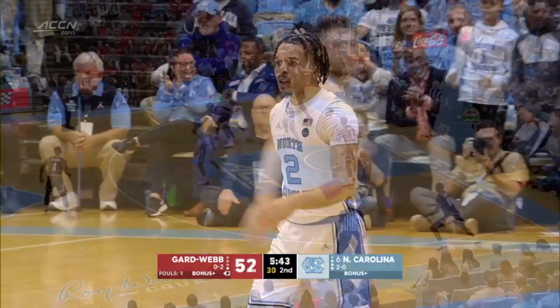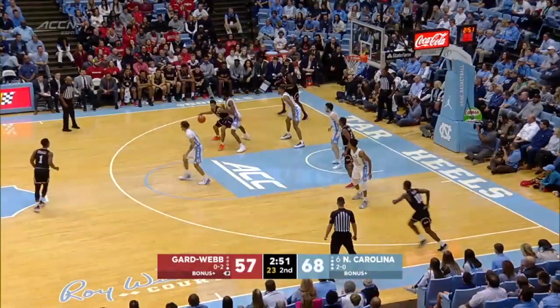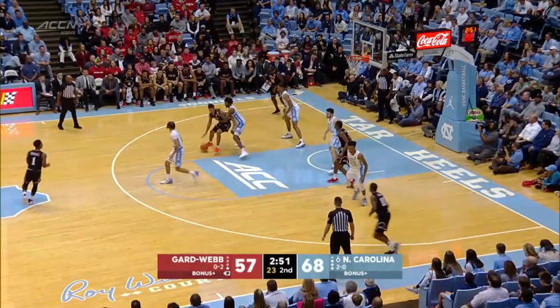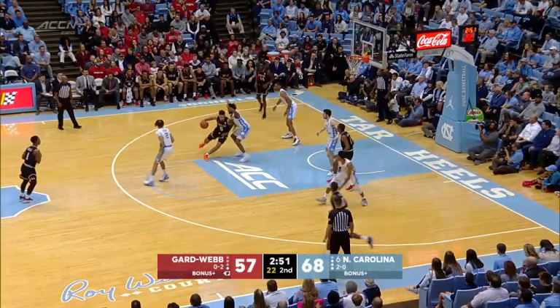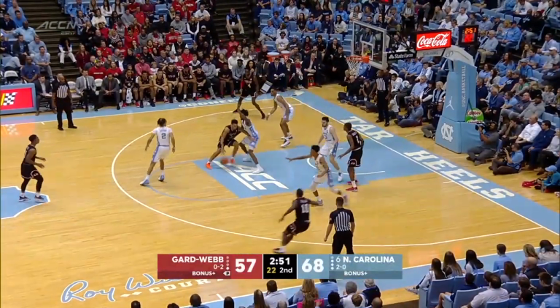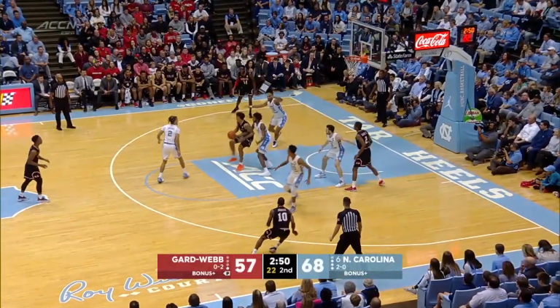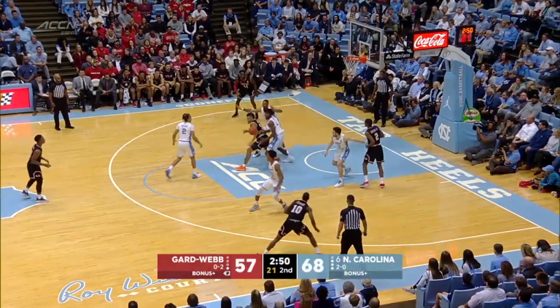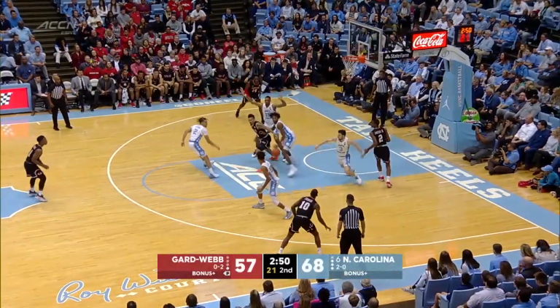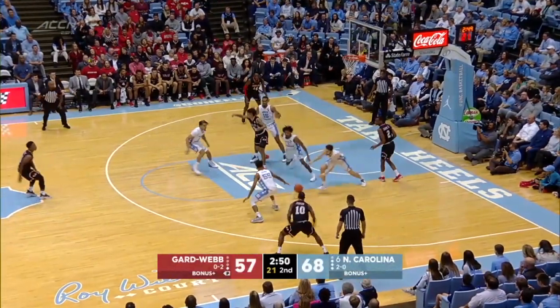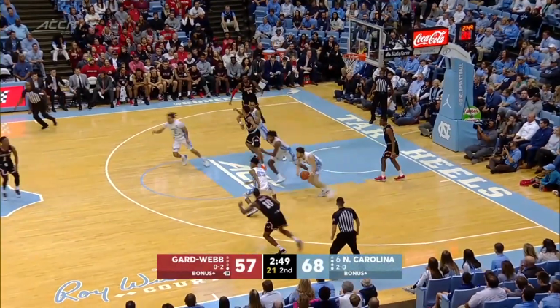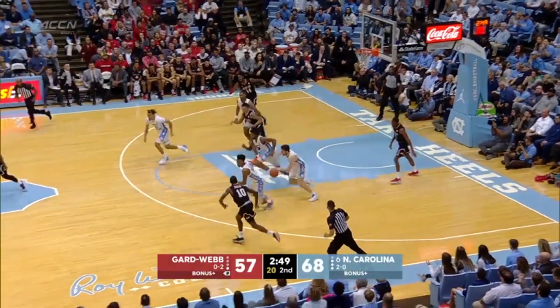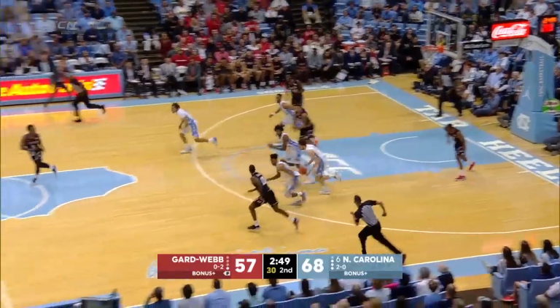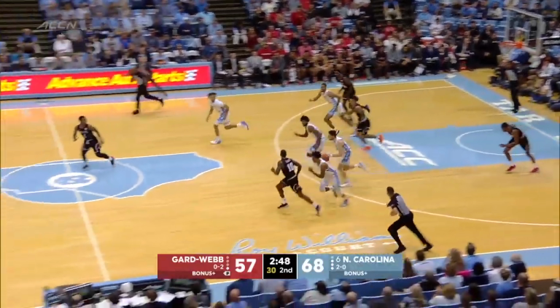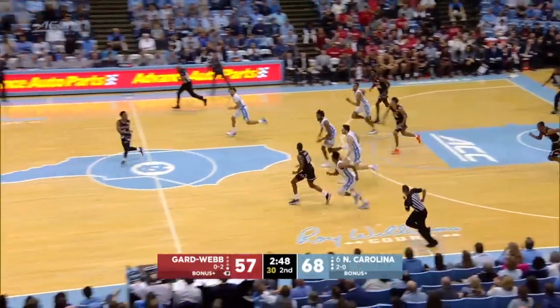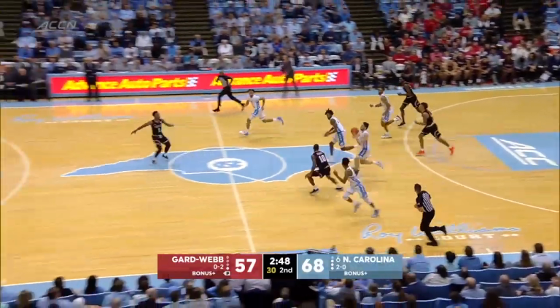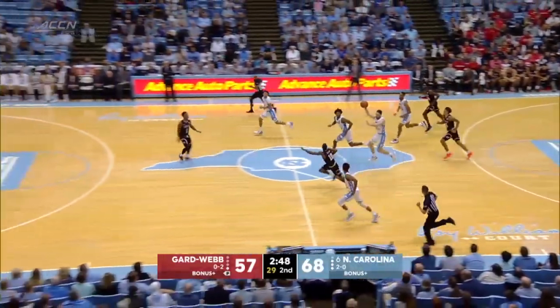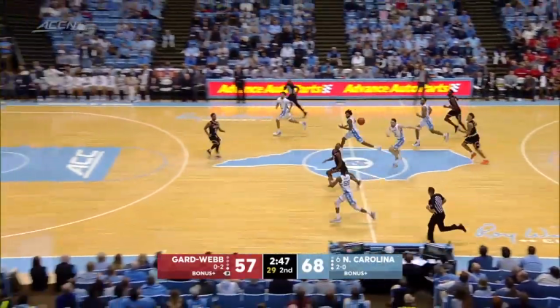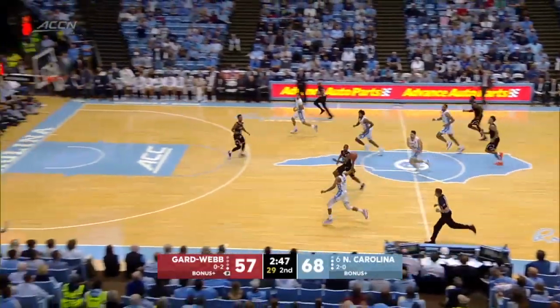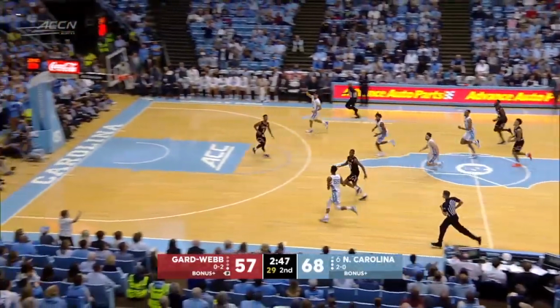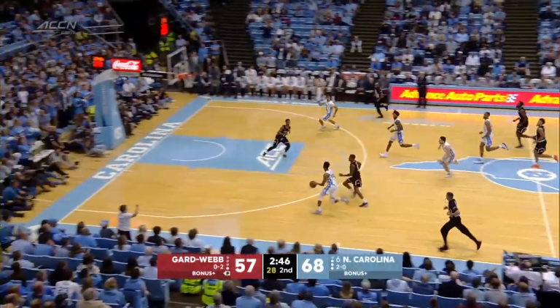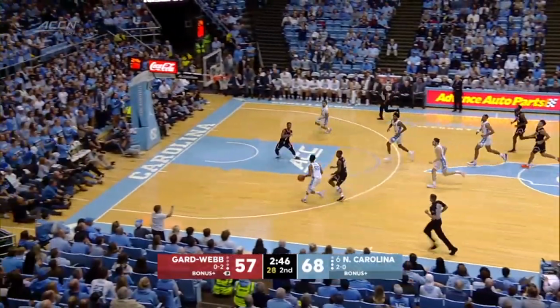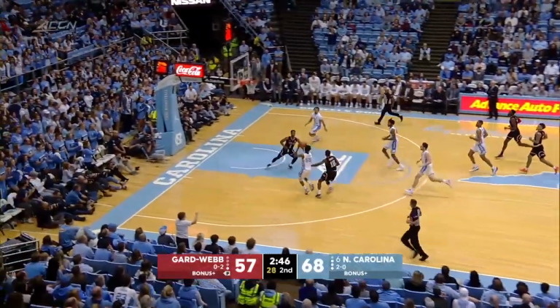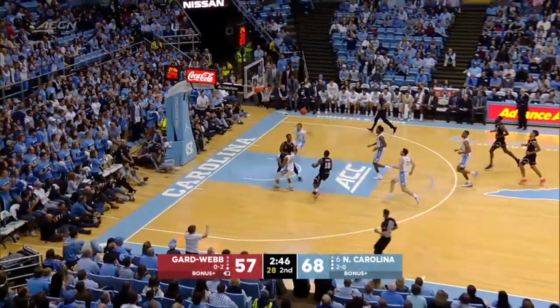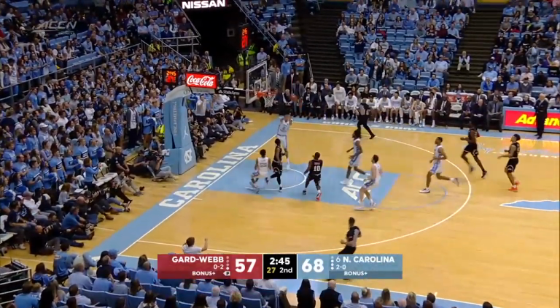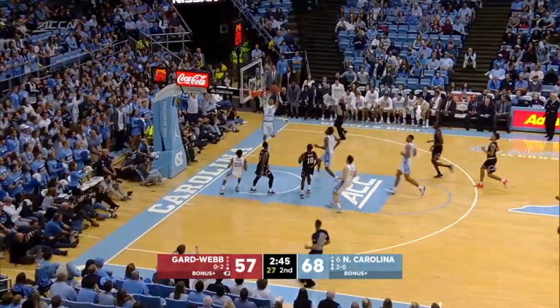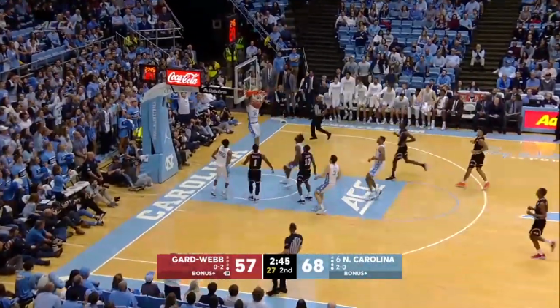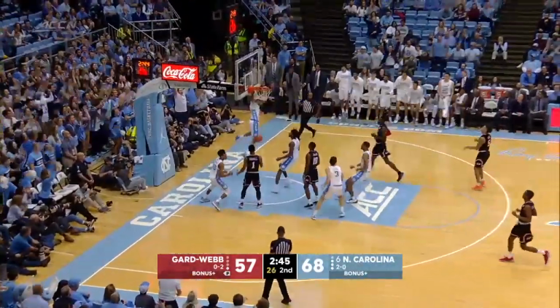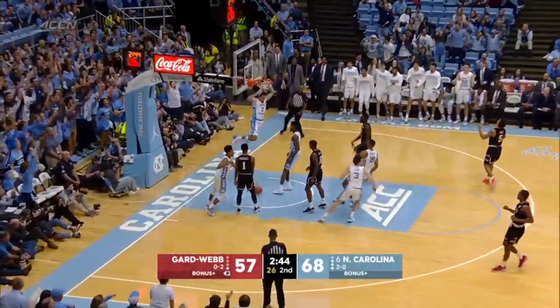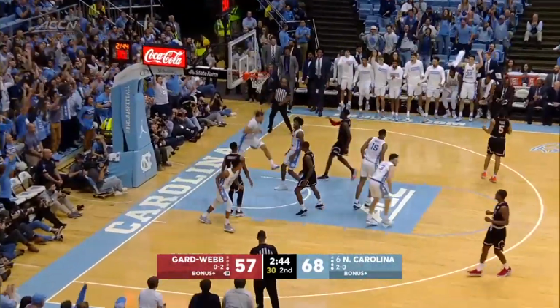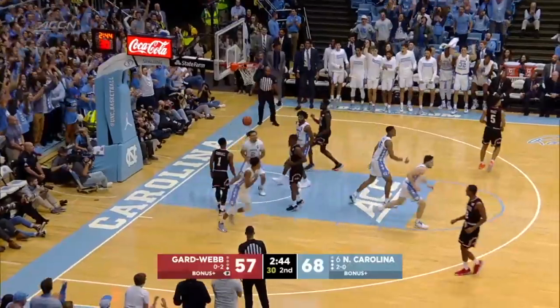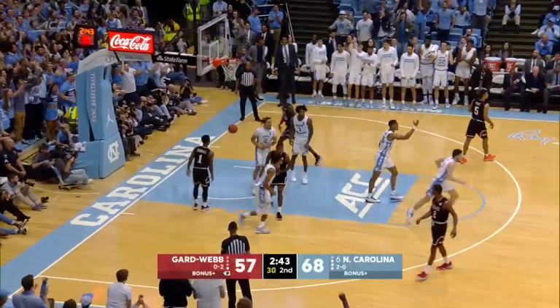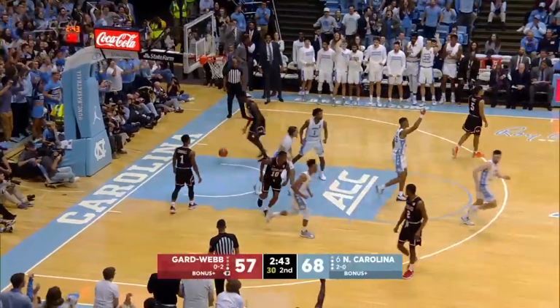With 2:50 to go. Perez trying to back in on Black. Black tips it away from behind, into Playtec's hands, ahead to Keeling, left side — the lob to Anthony for the finish.